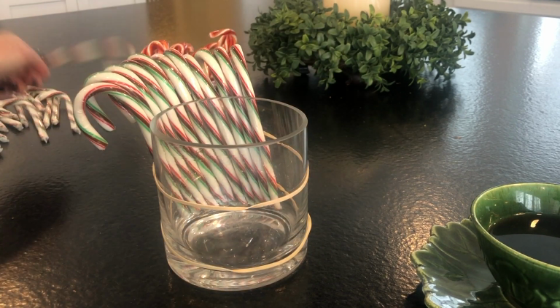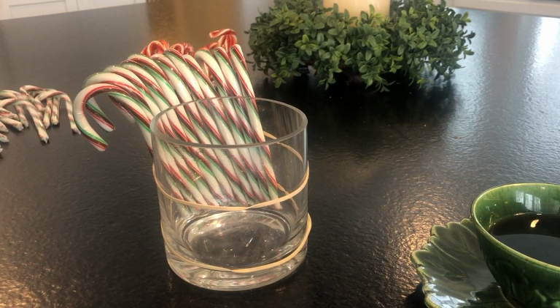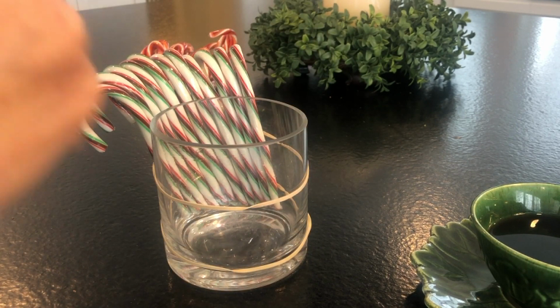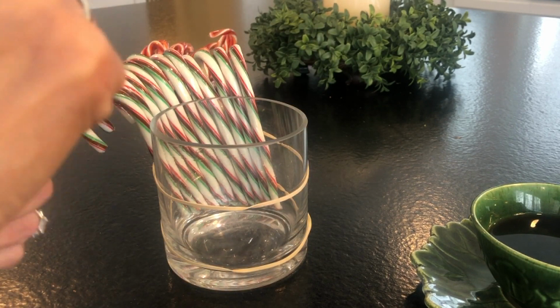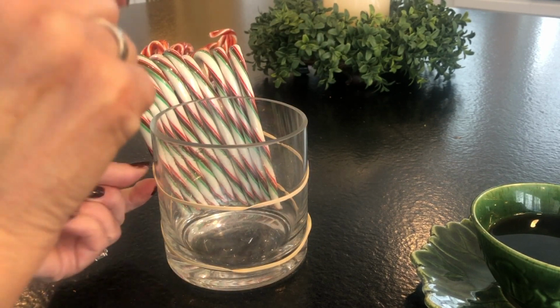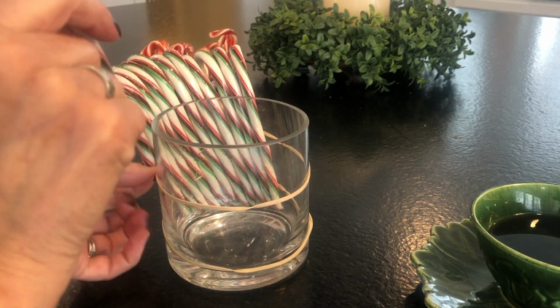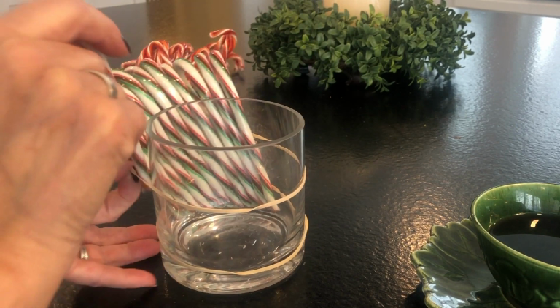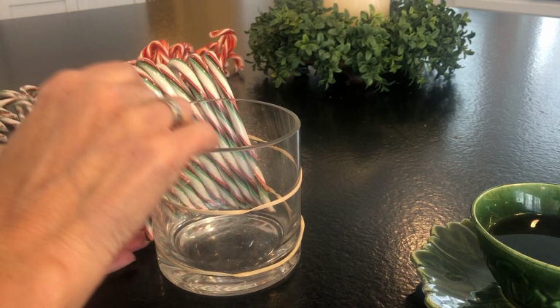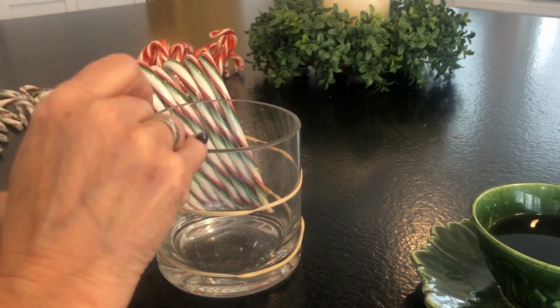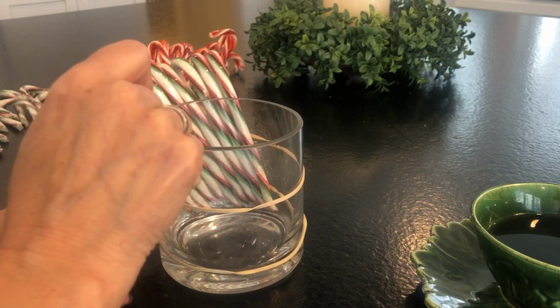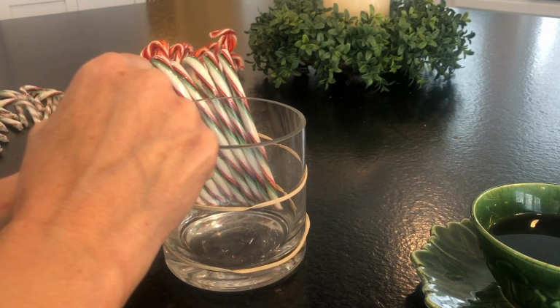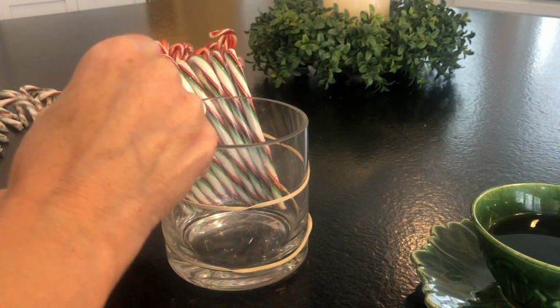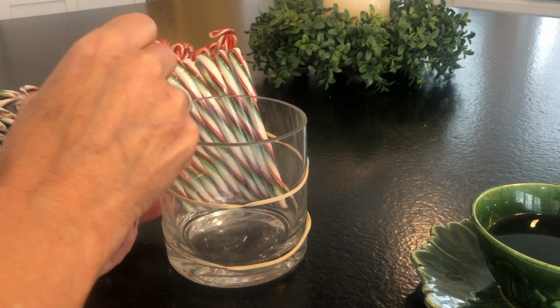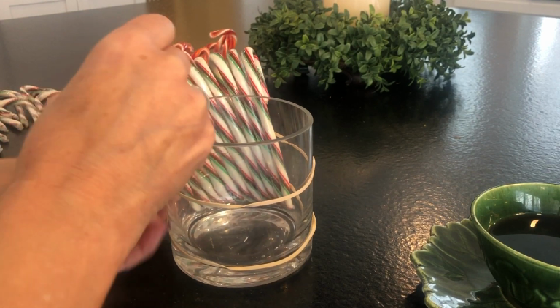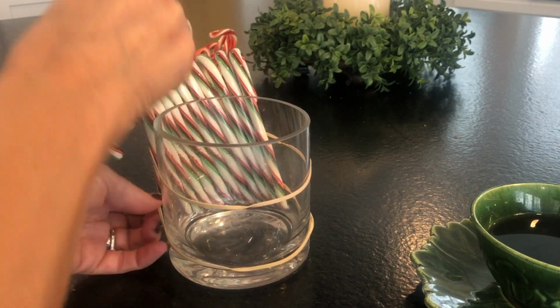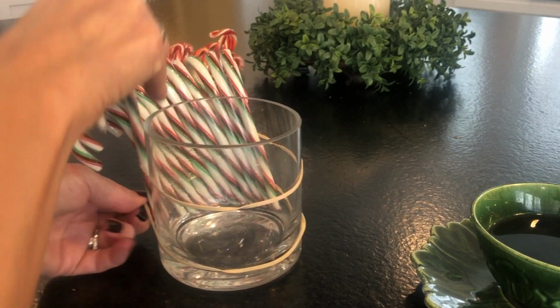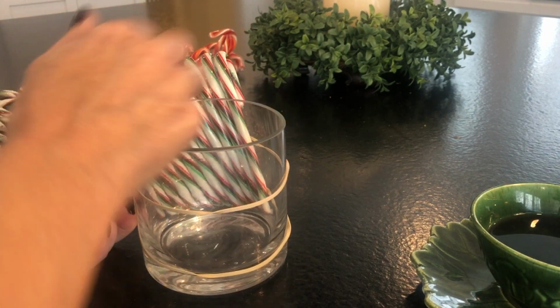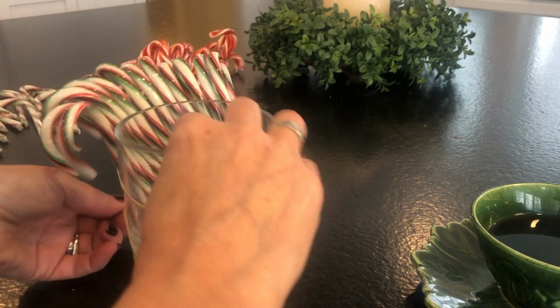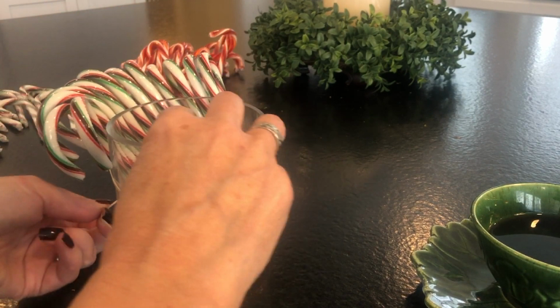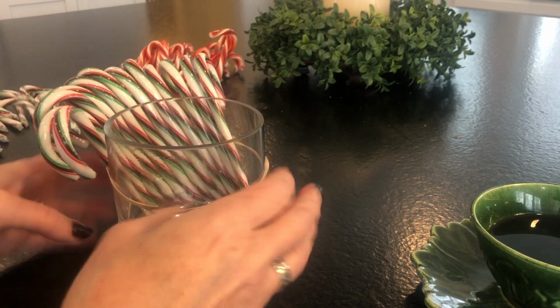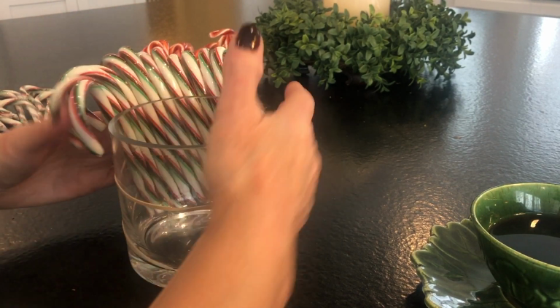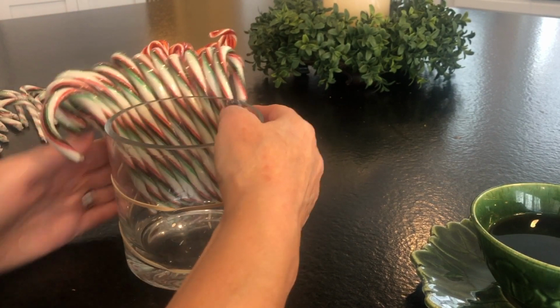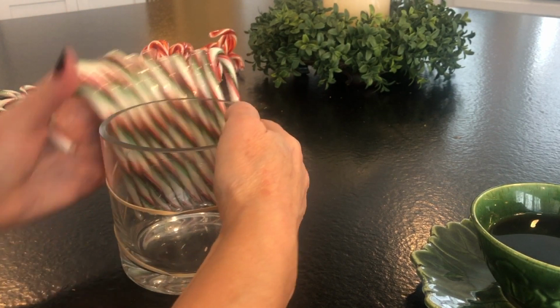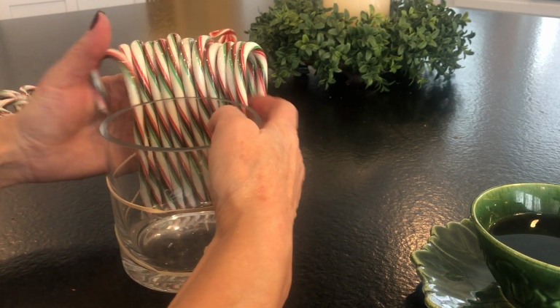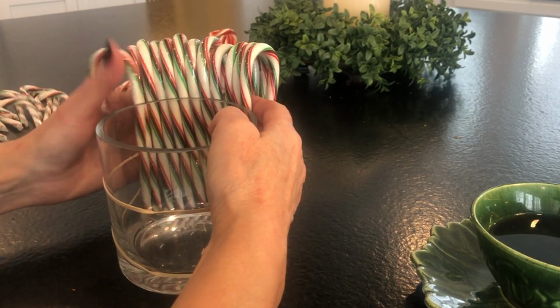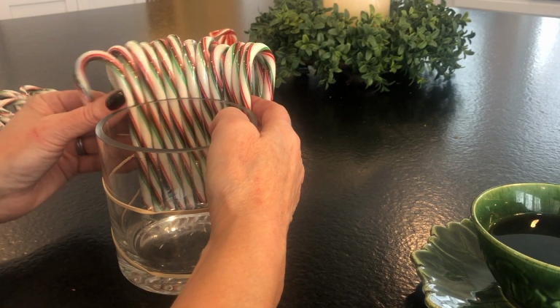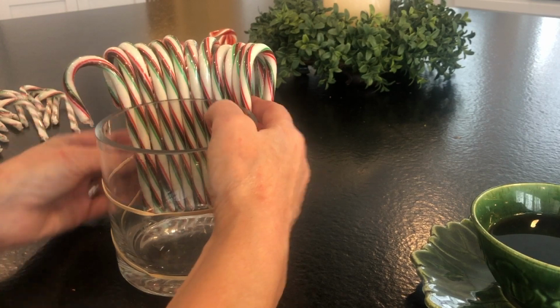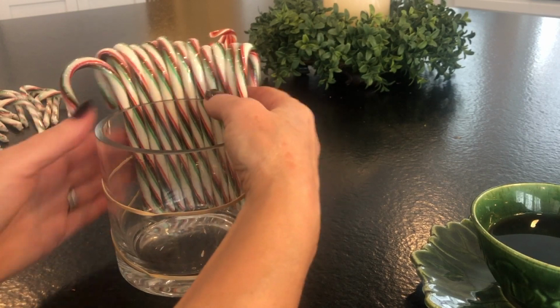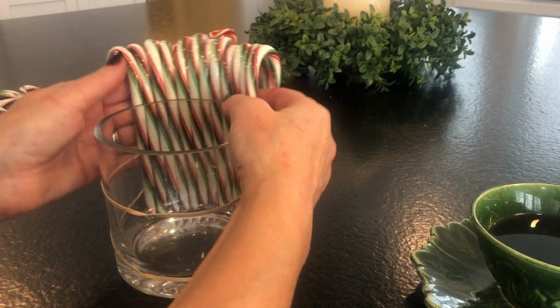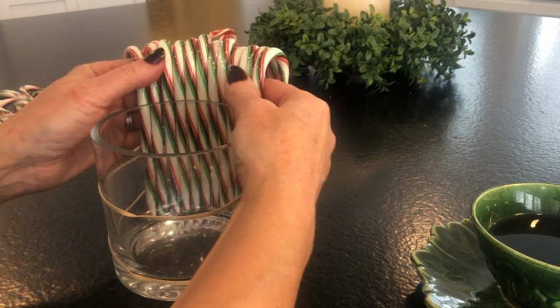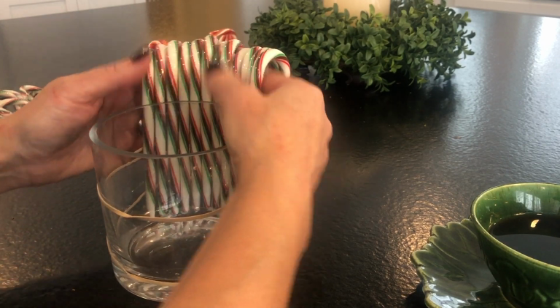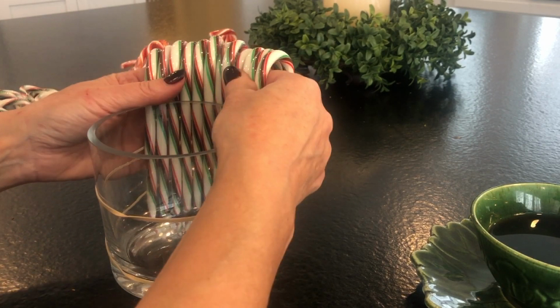You can actually see they're starting to twist and fall, but that will stop once there are enough candy canes to hold each other up.